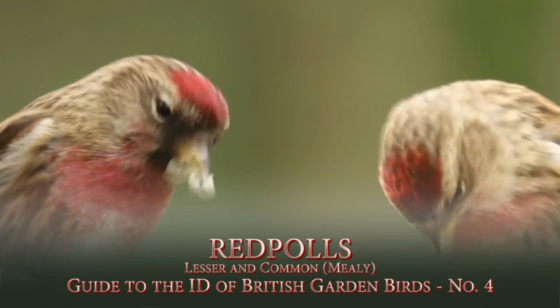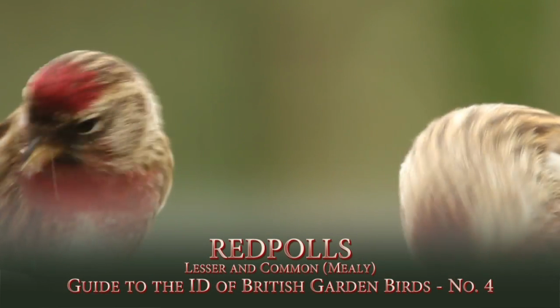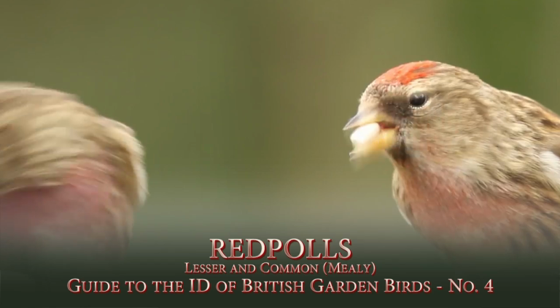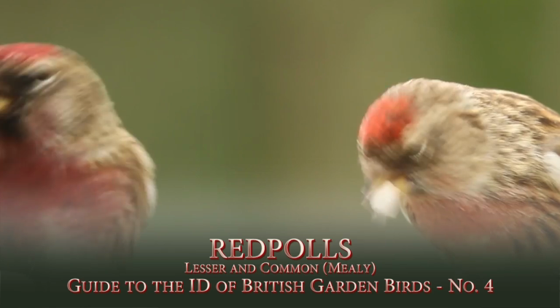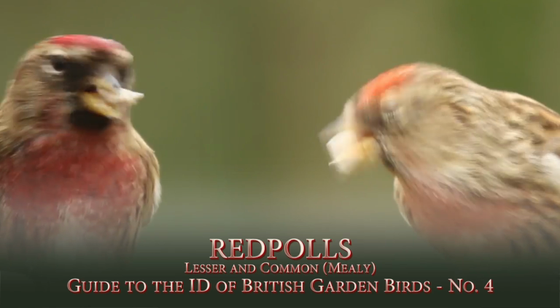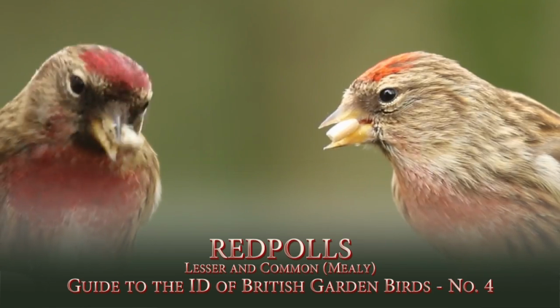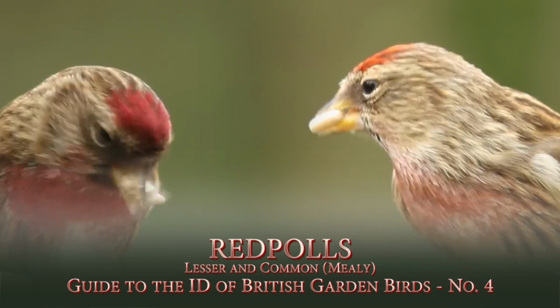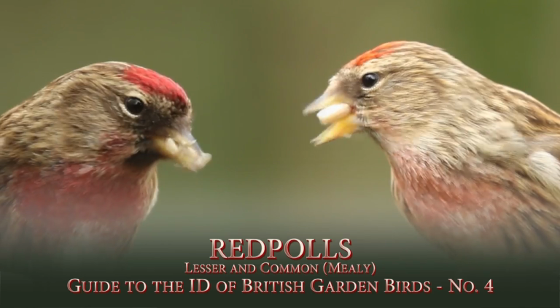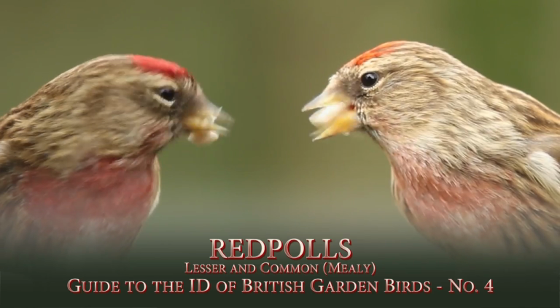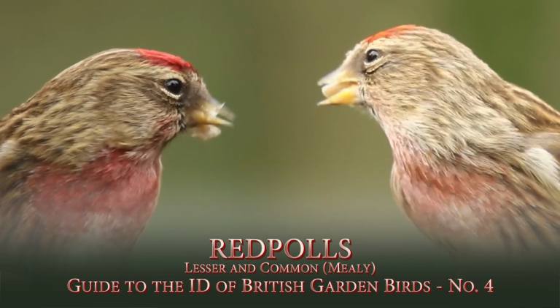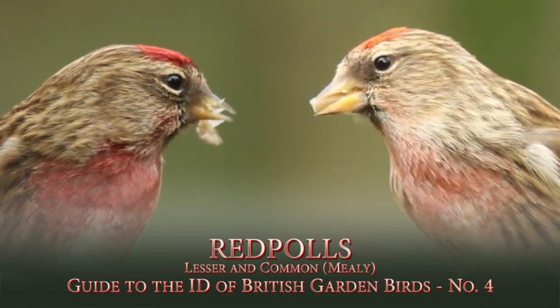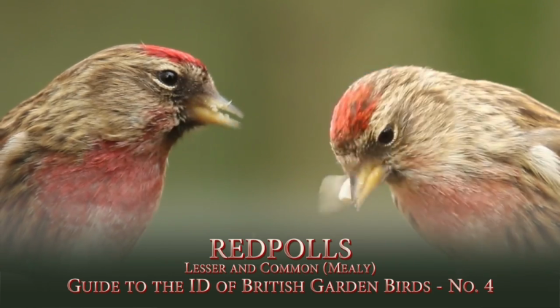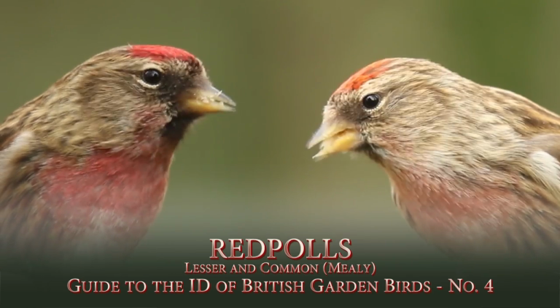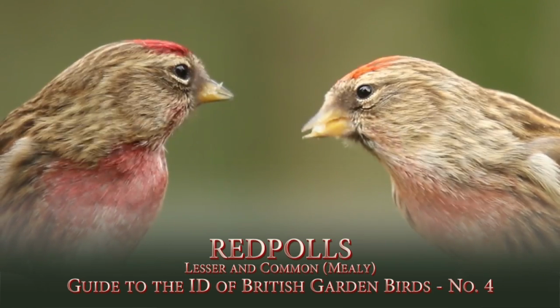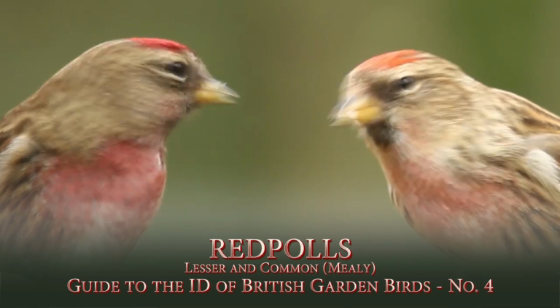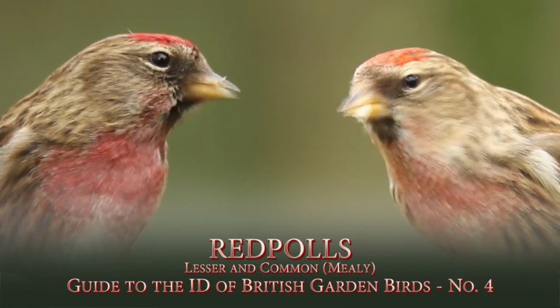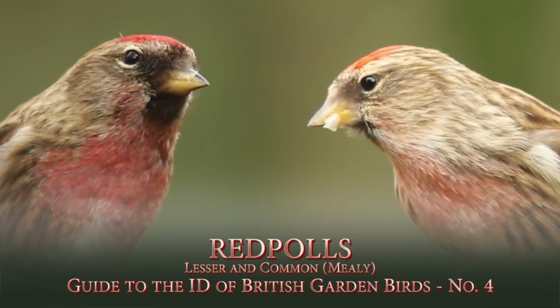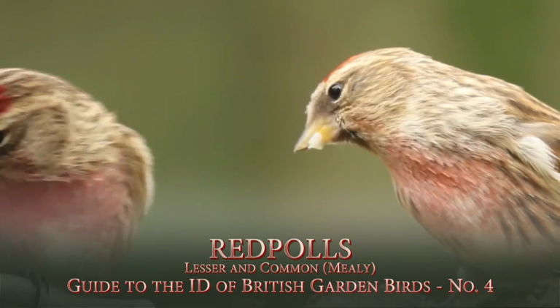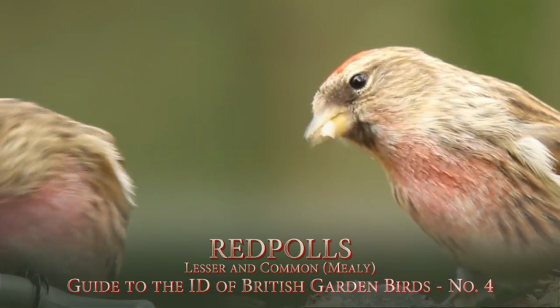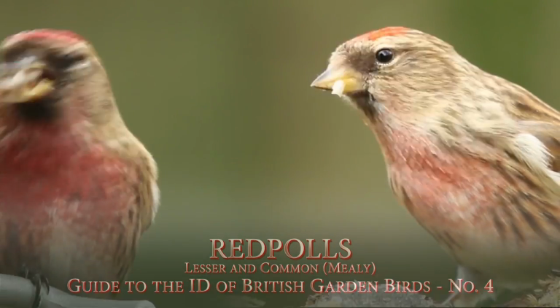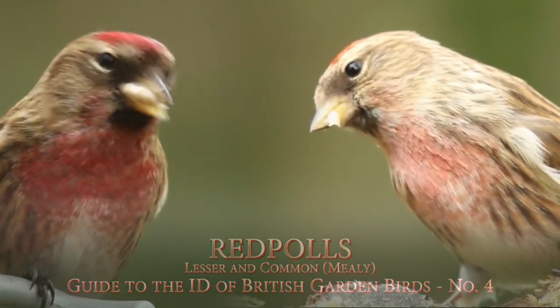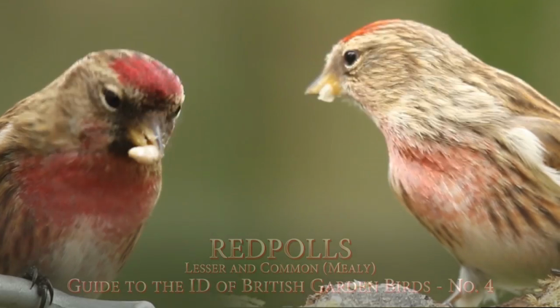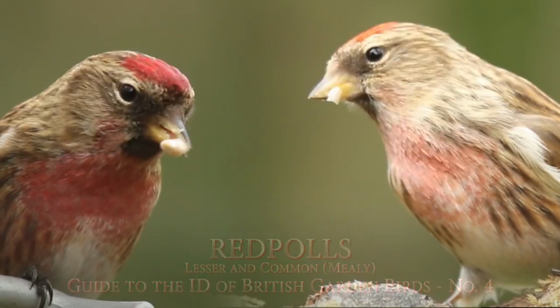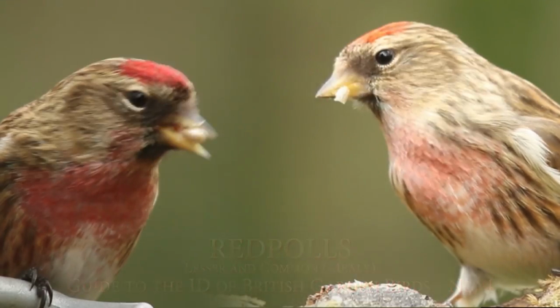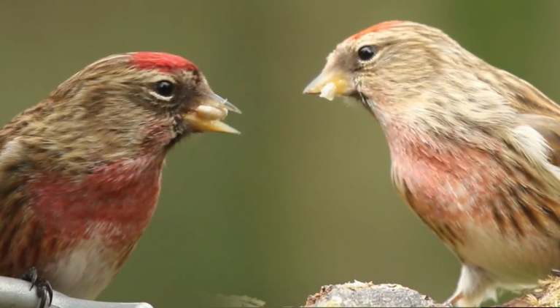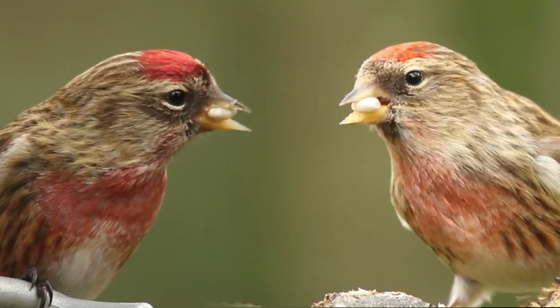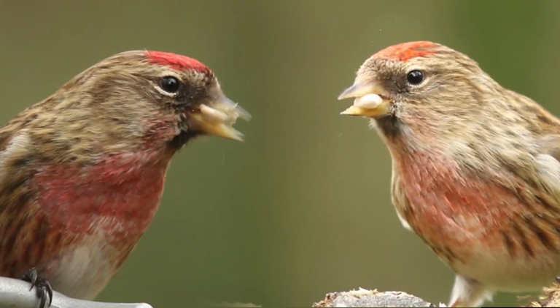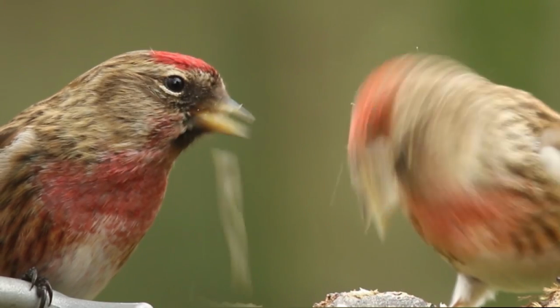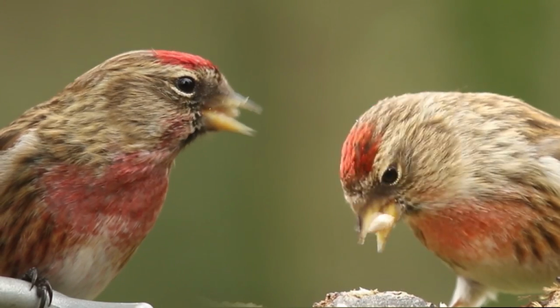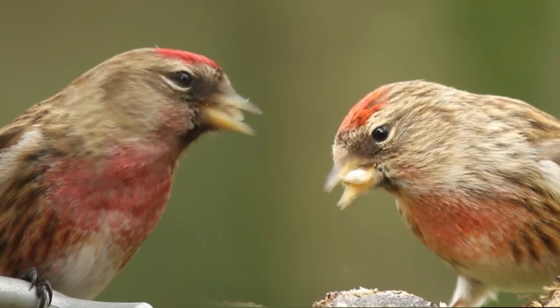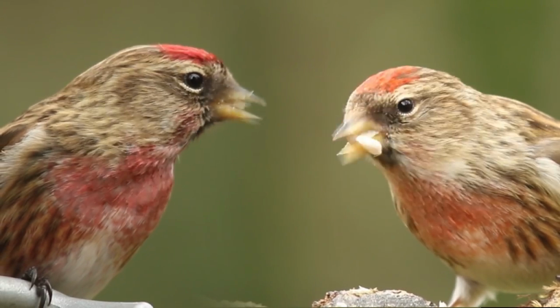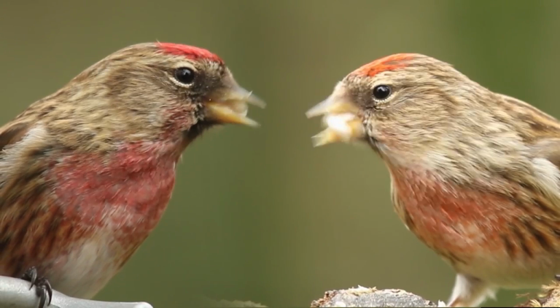I'm going to take a look at one of my favourite little finches that visit the garden. My comments are based on where I live here in the UK in Shrewsbury in the West Midlands.